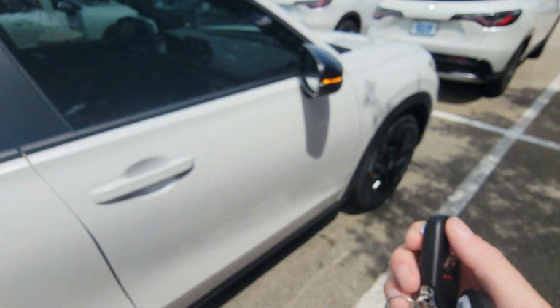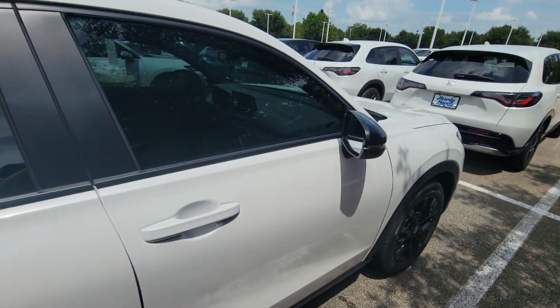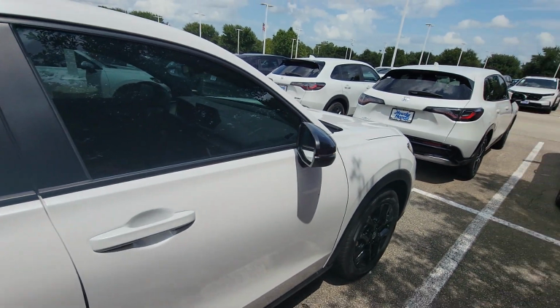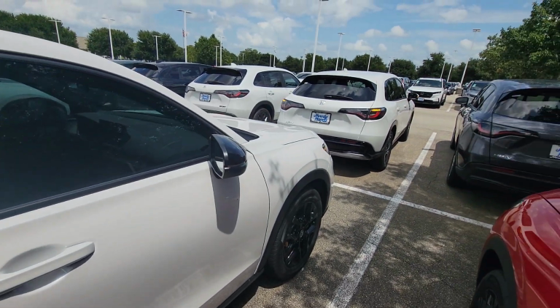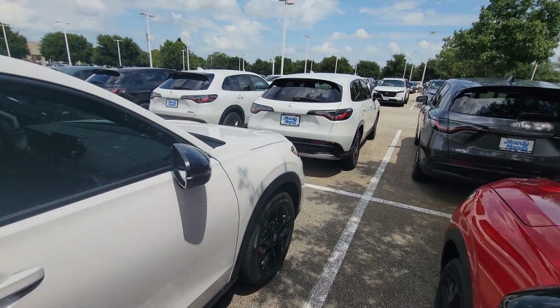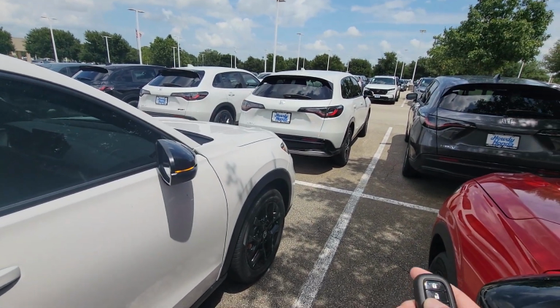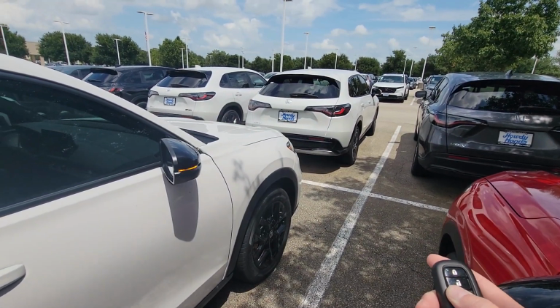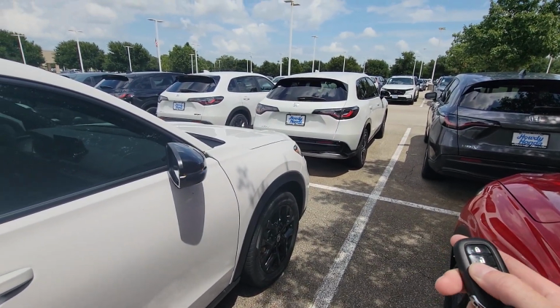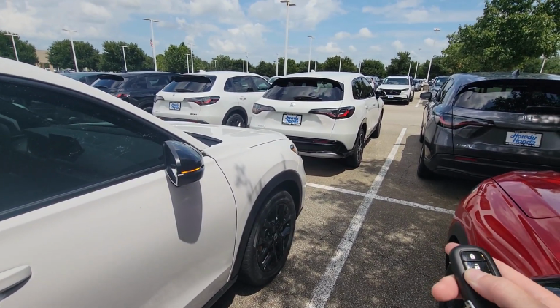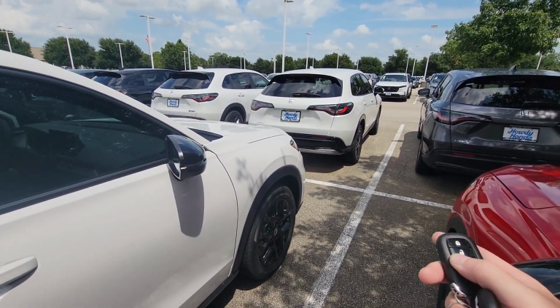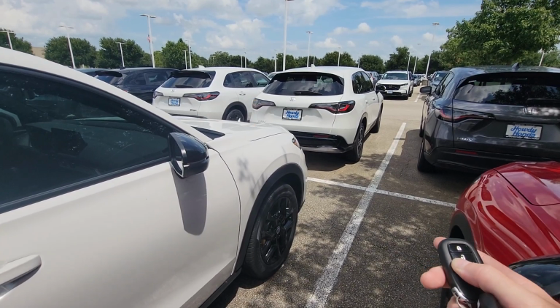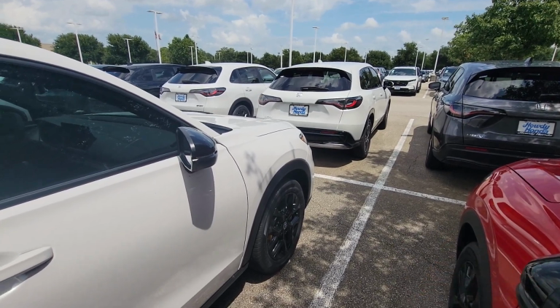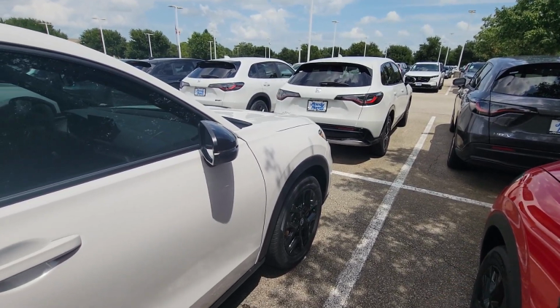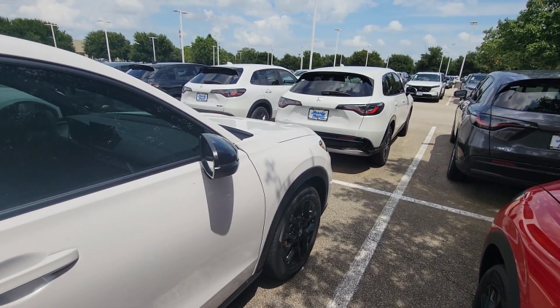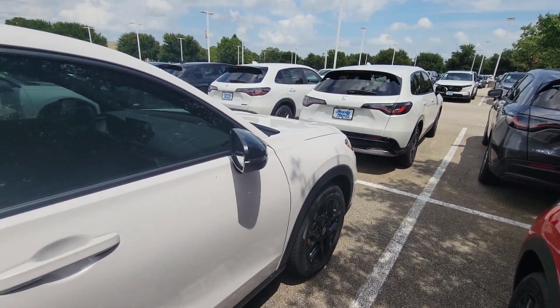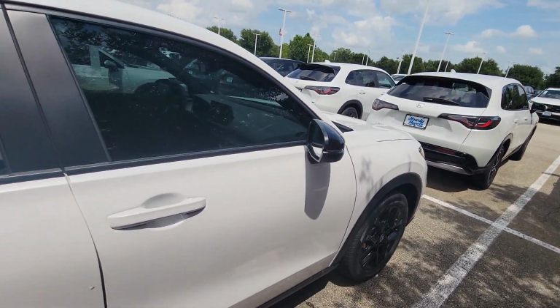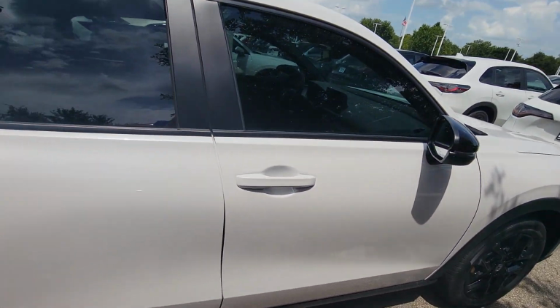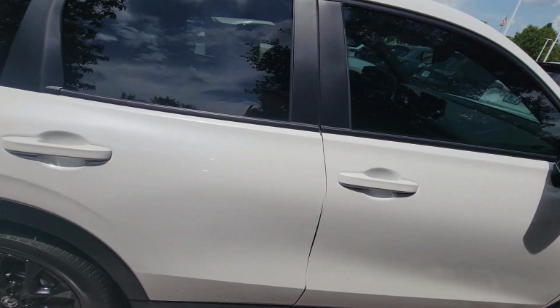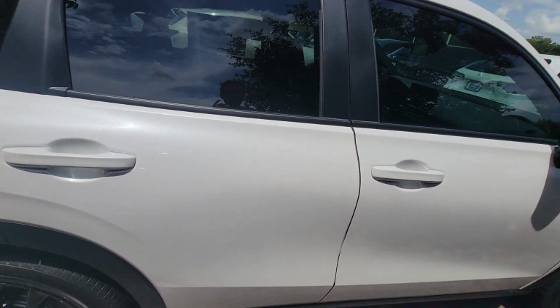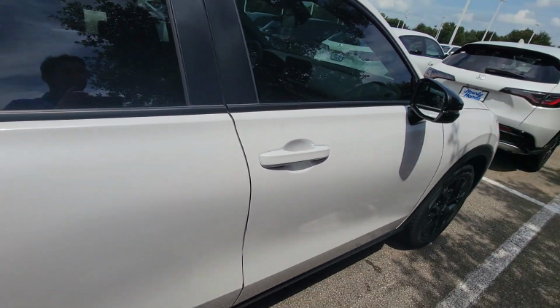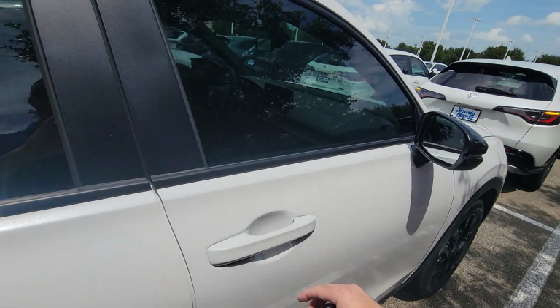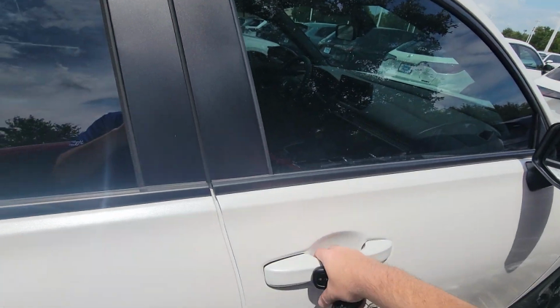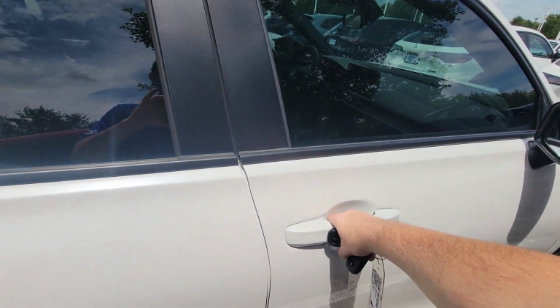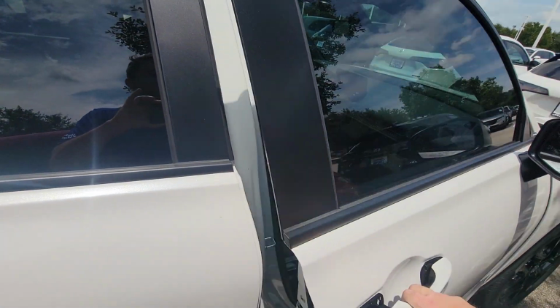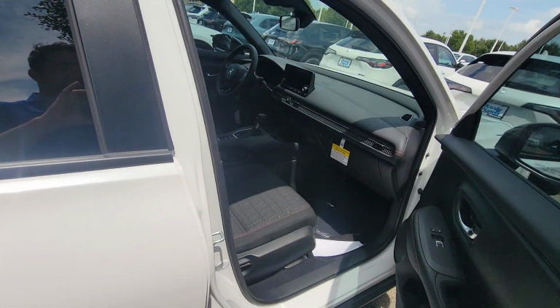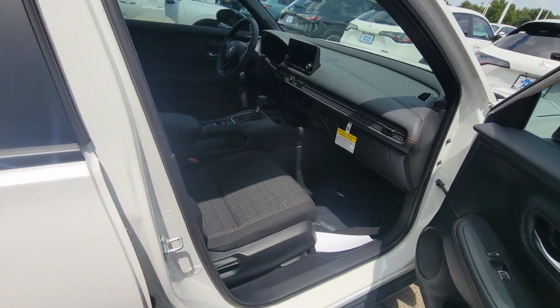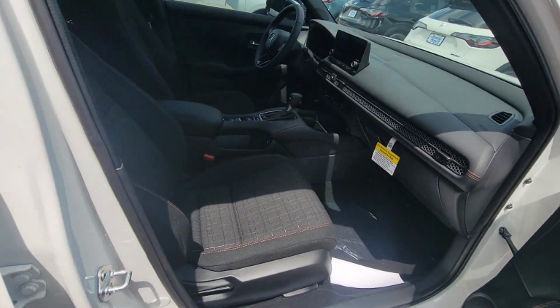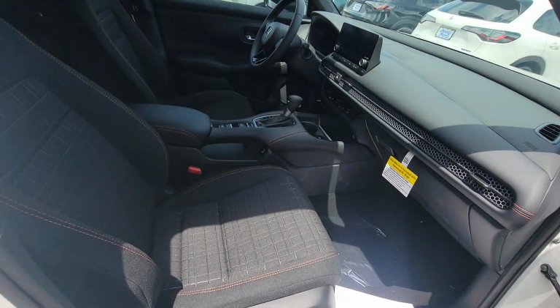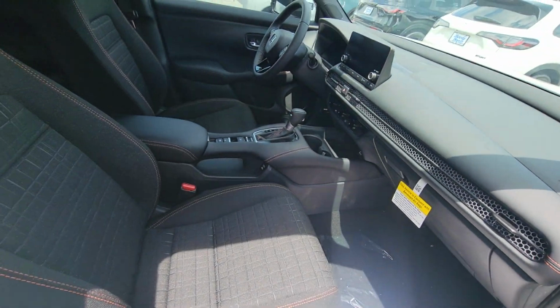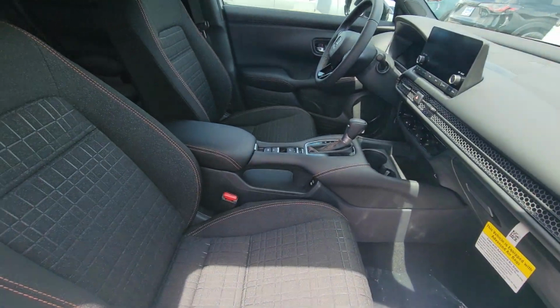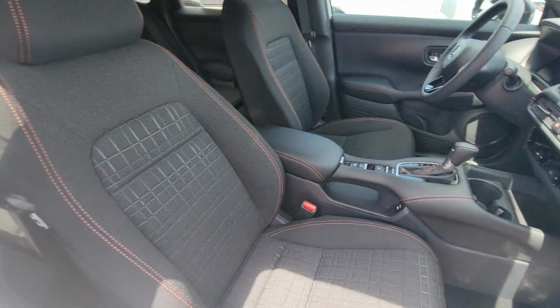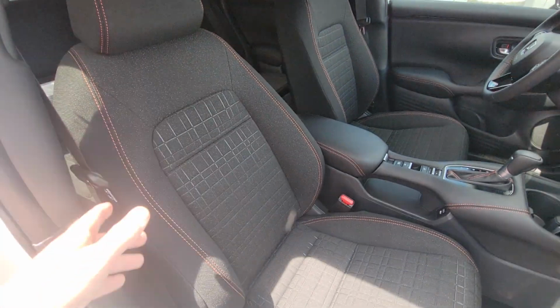My favorite thing about the HR-V is that it's got the strongest air conditioner of any car that we sell — so that's nice. Here would be the interior on the Sport. You get these cloth seats.